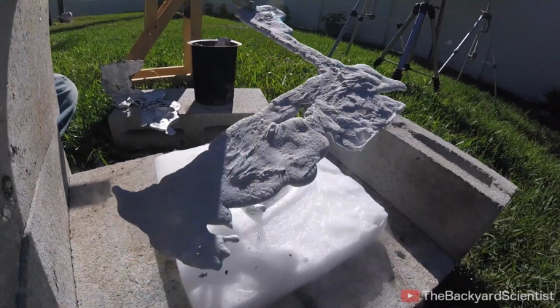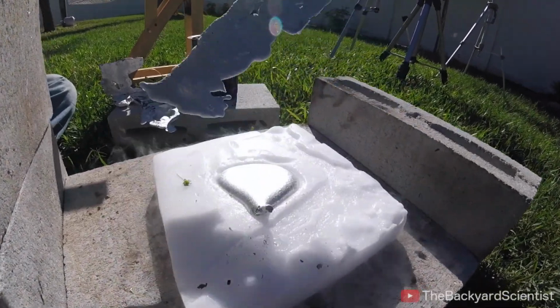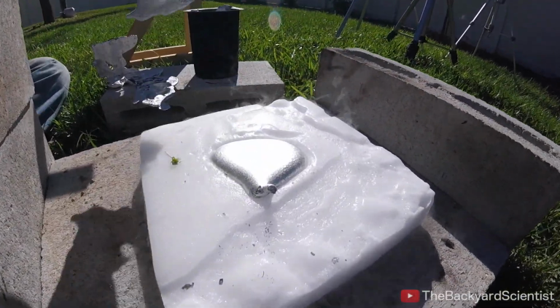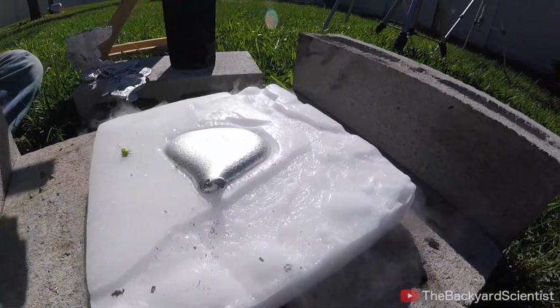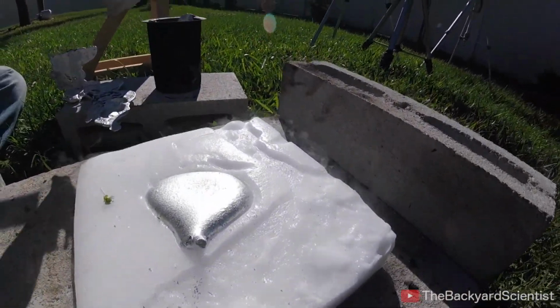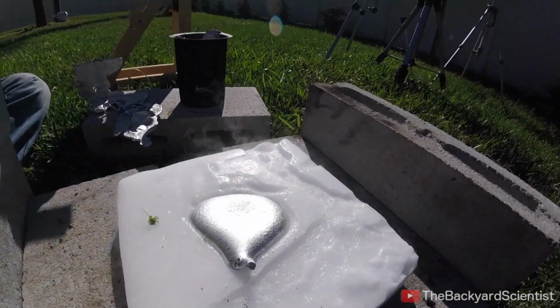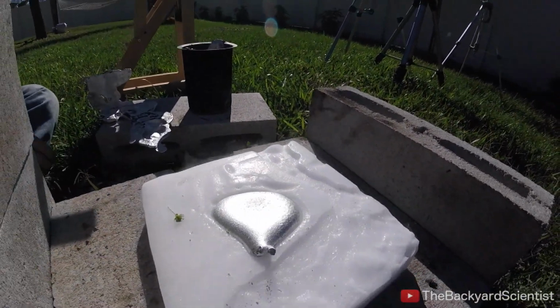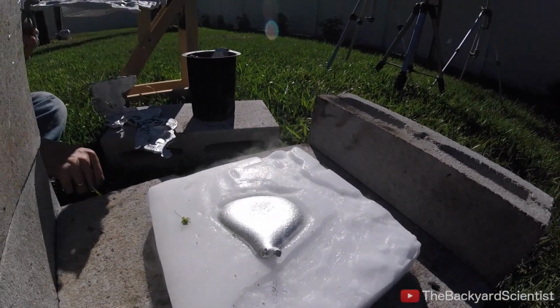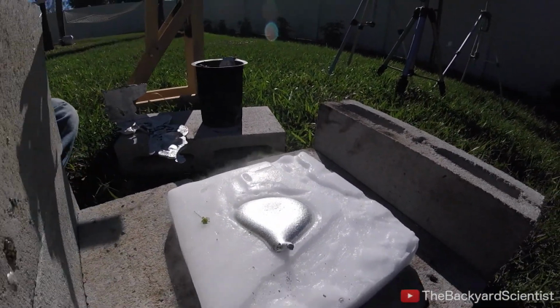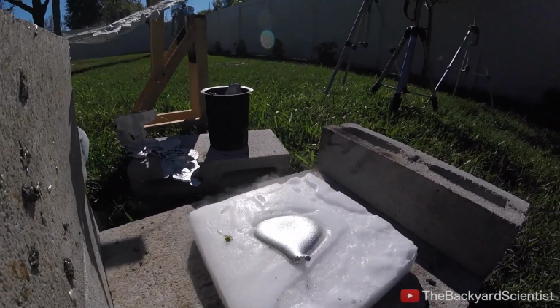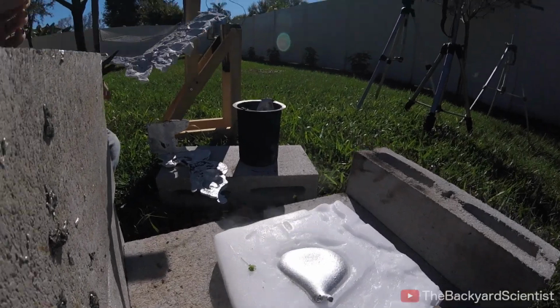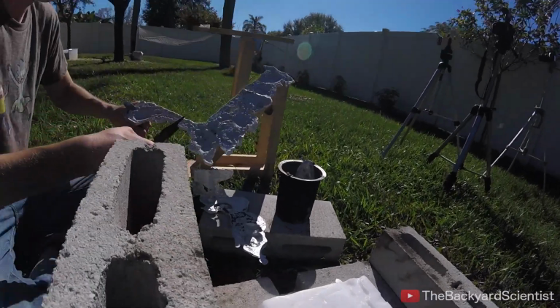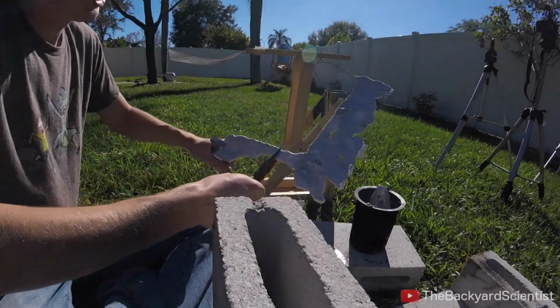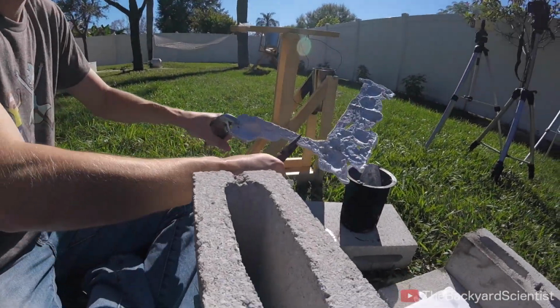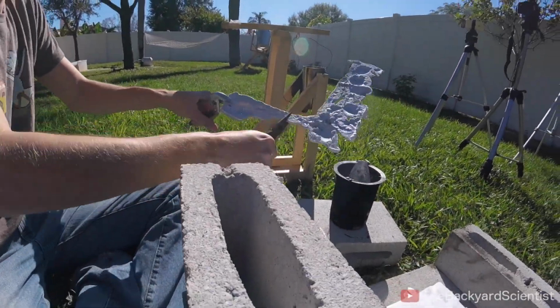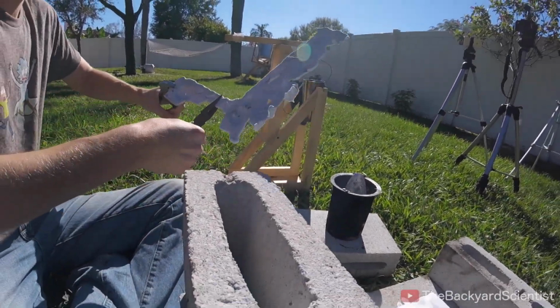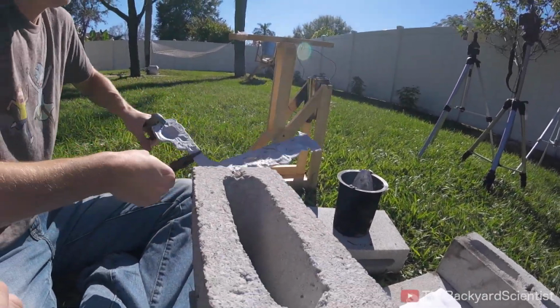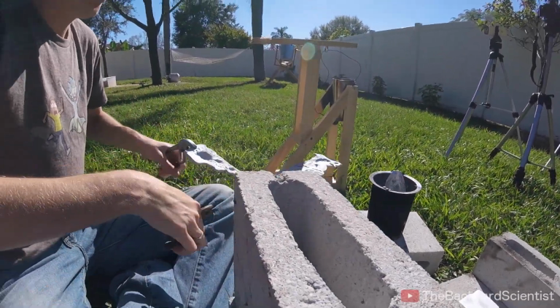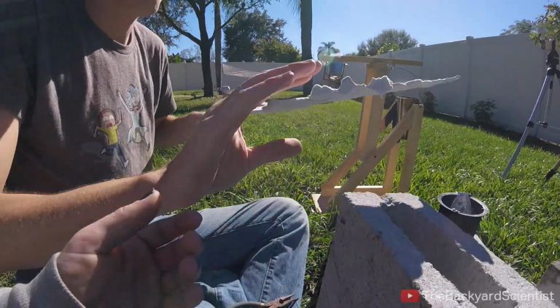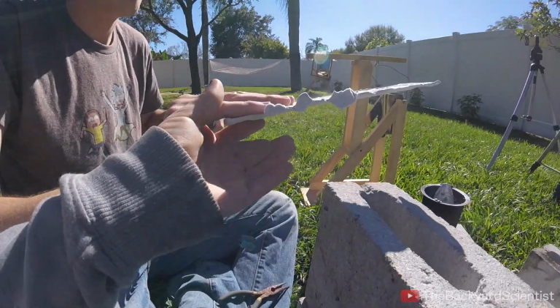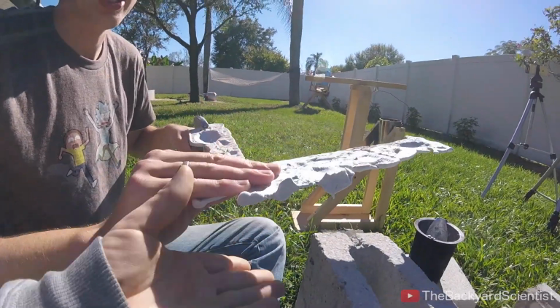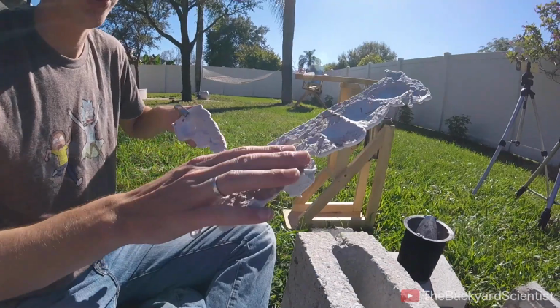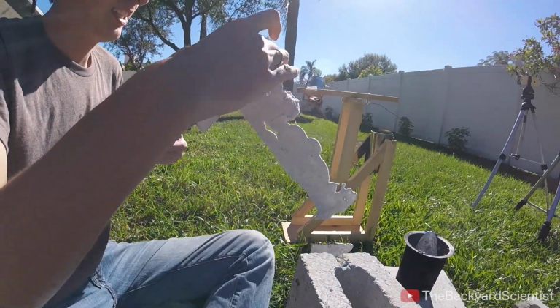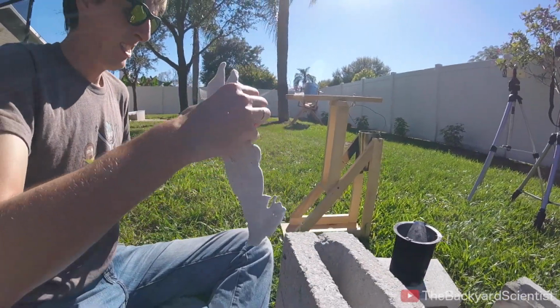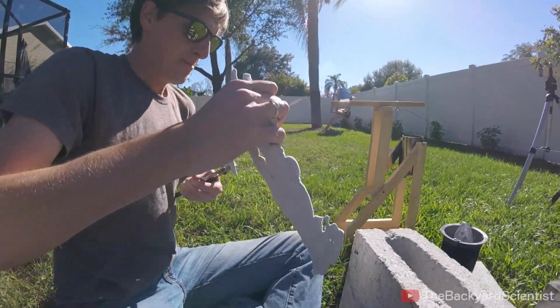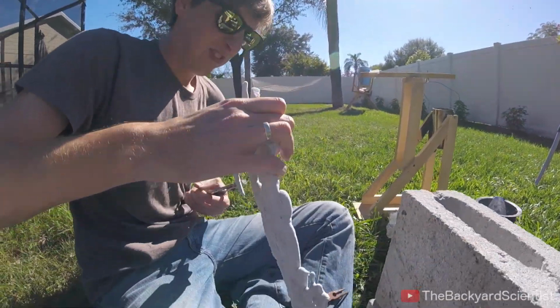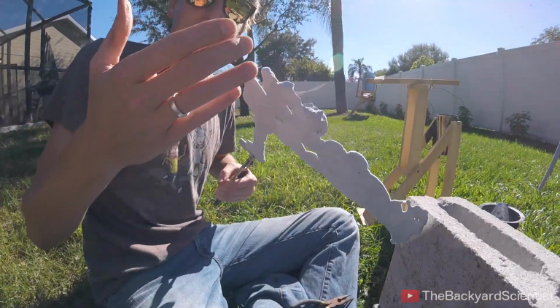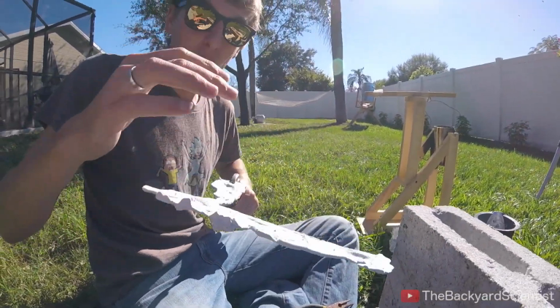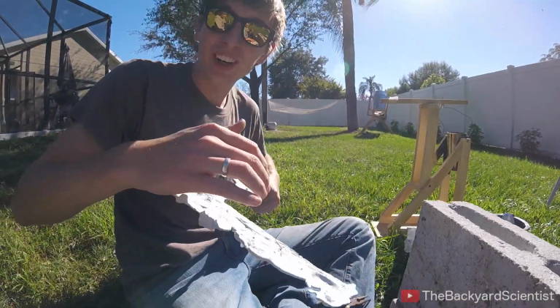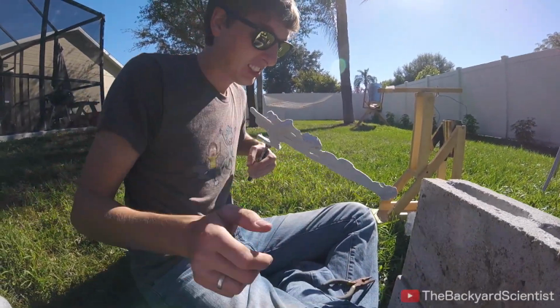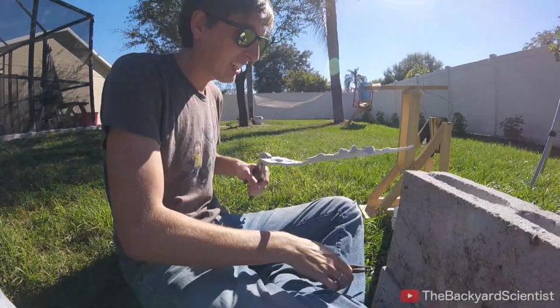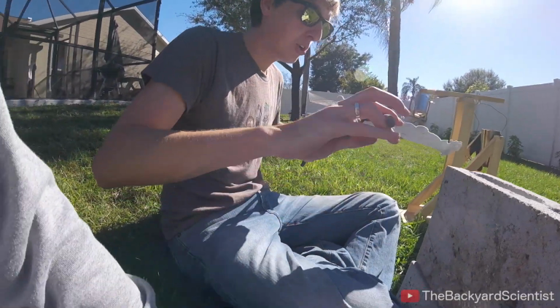Look at the stuff it left behind. Nice little indent. That one's frozen solid, like ice cubes. Touch it. Yep, it's ice cold. Careful — it's so cold it hurts. Yeah, it's like frozen.